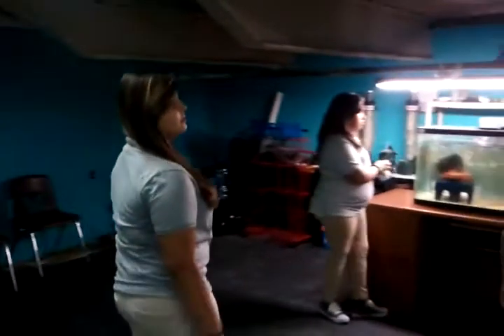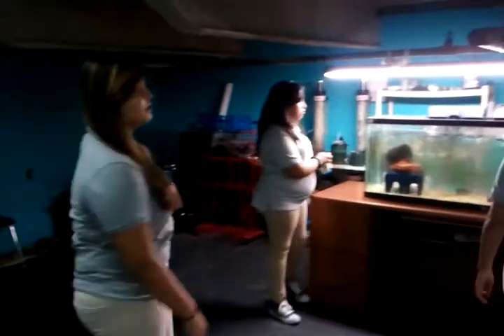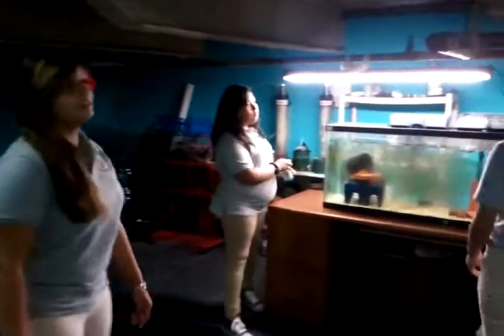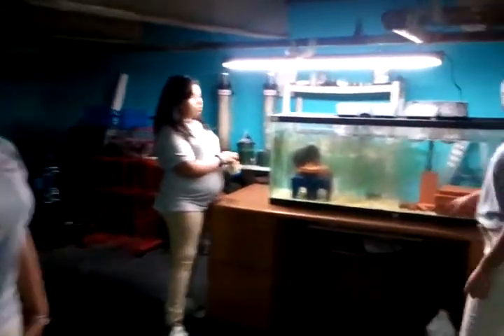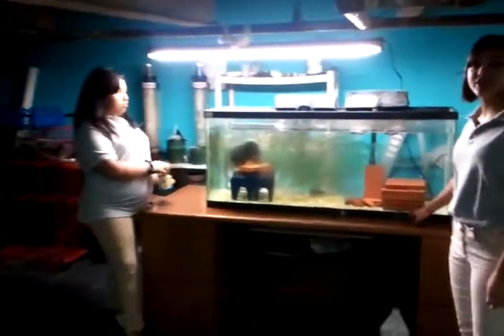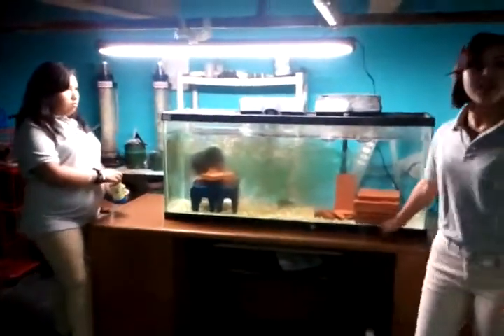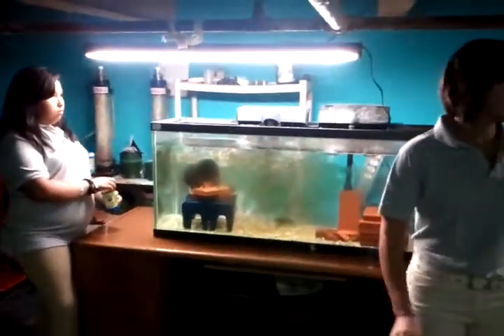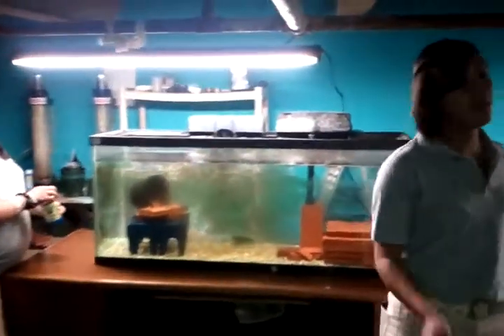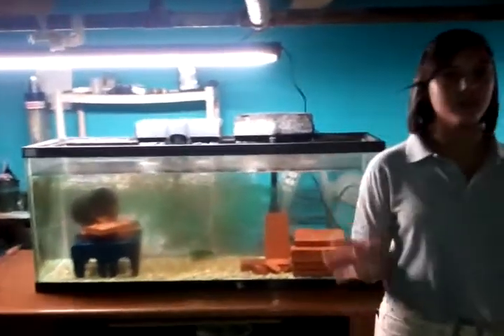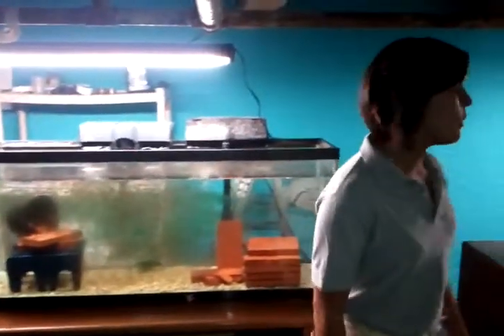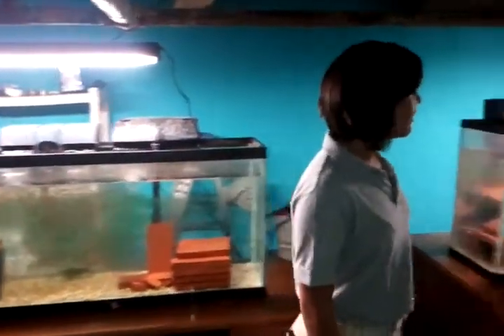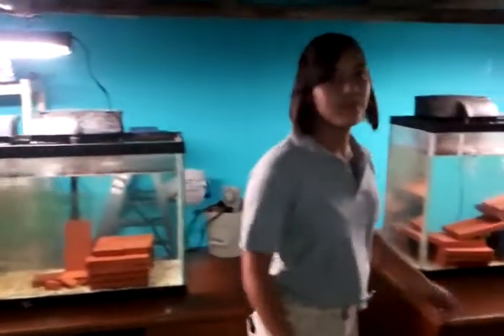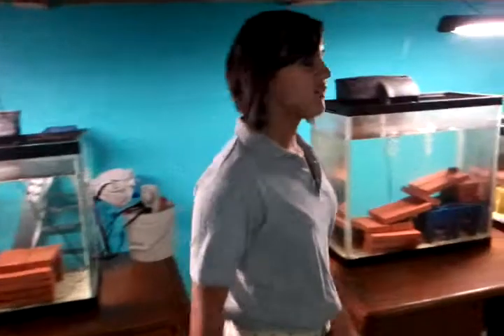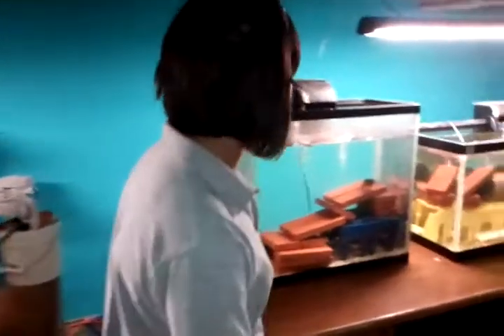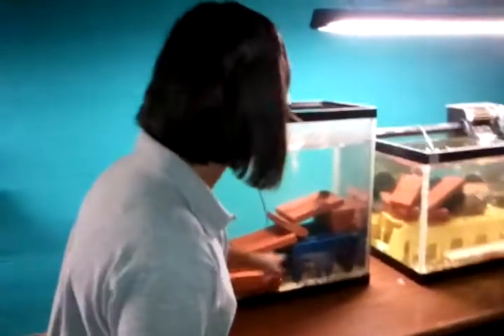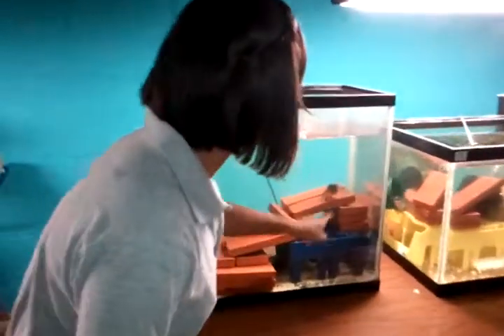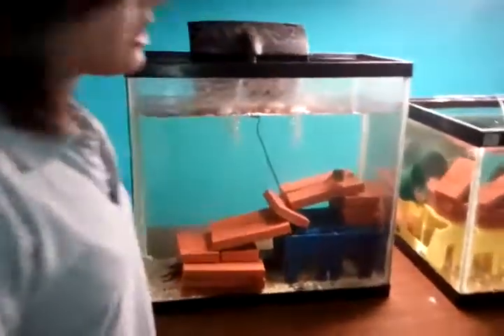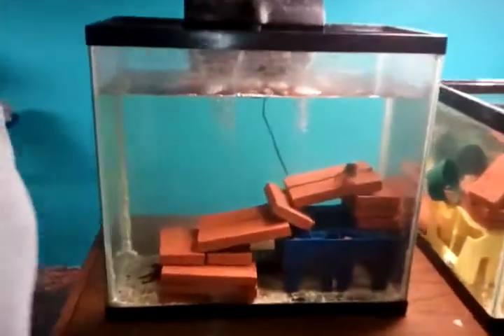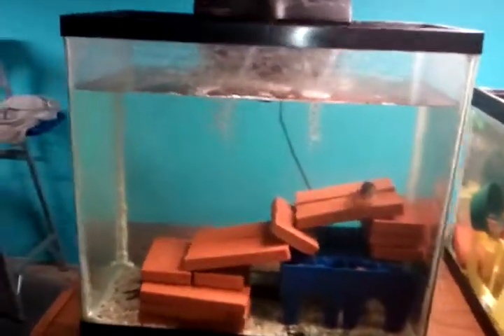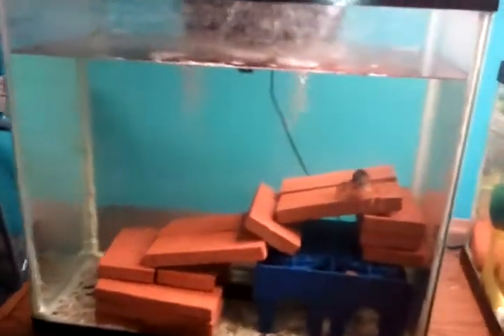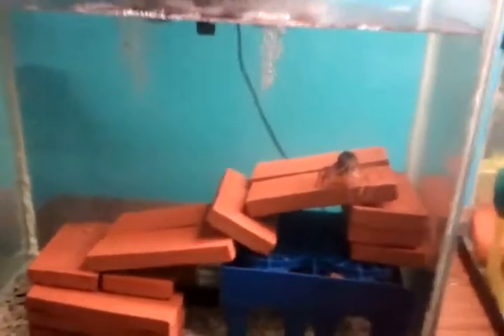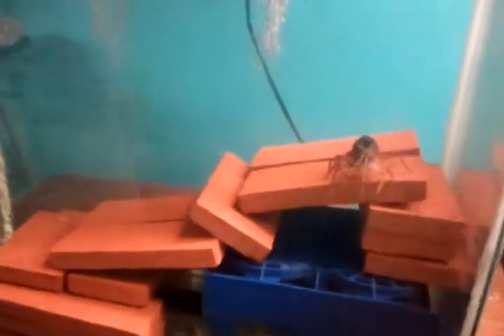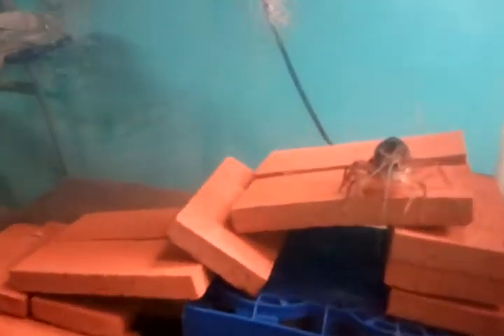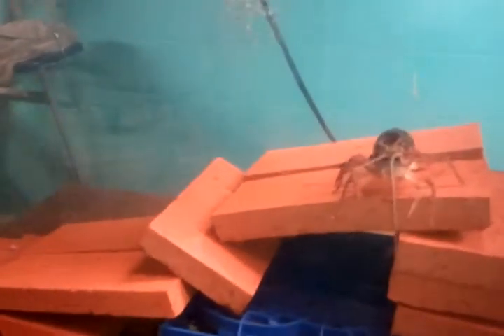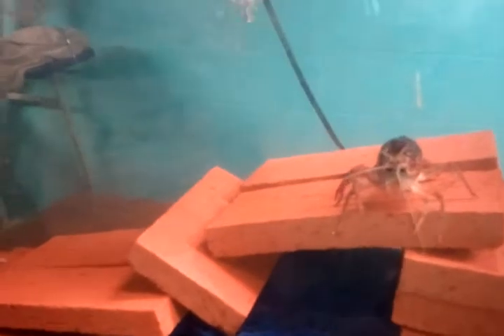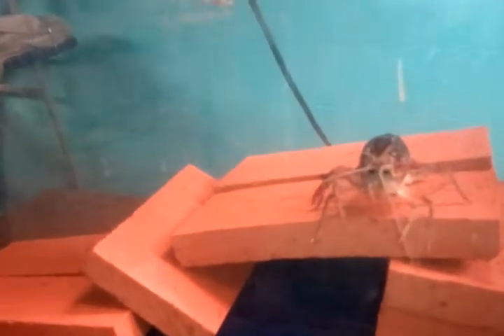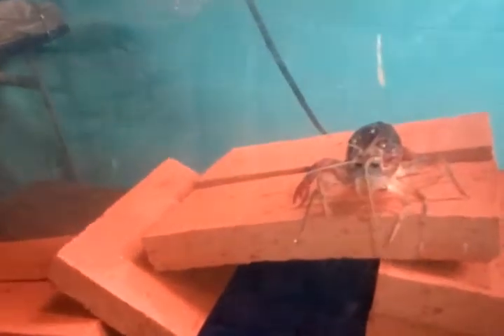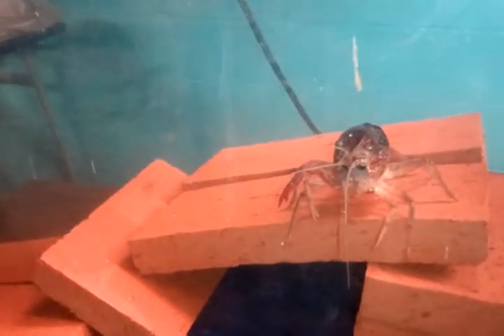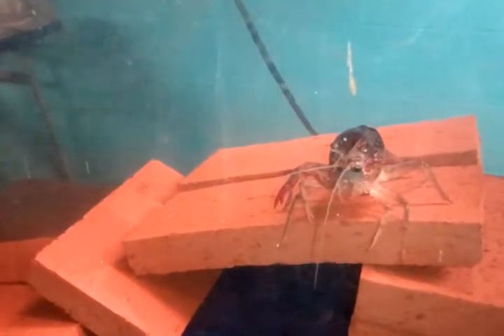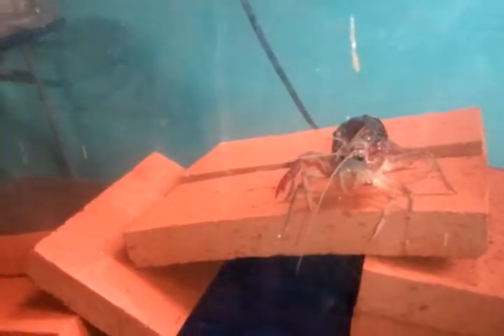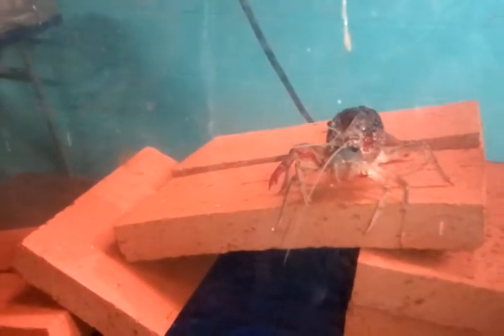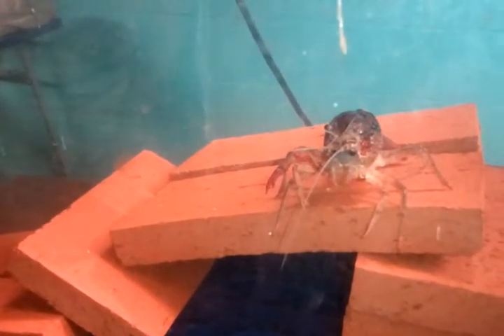Over here we have some baby crayfish, and we have five adults. One of the adults had bred the crayfish, and right over here — a crayfish is like a lobster, so if you ever had a toy lobster and felt a toy lobster, that's exactly what a crayfish feels like.